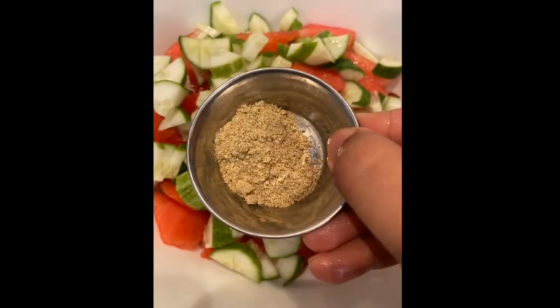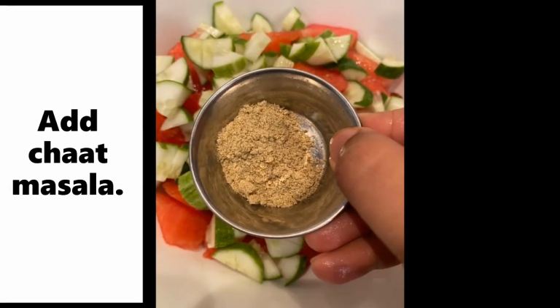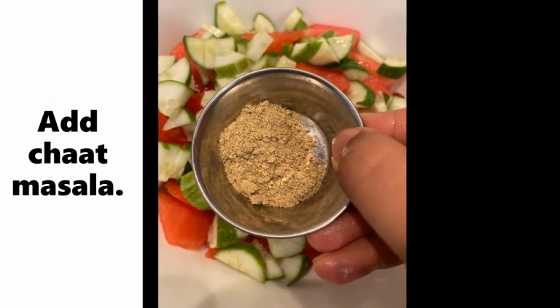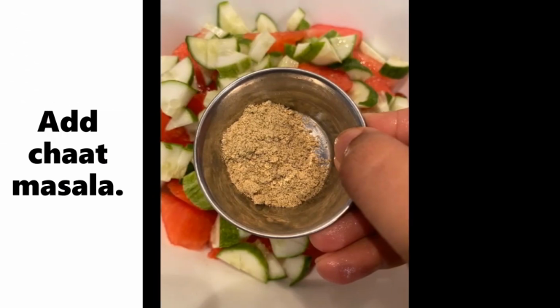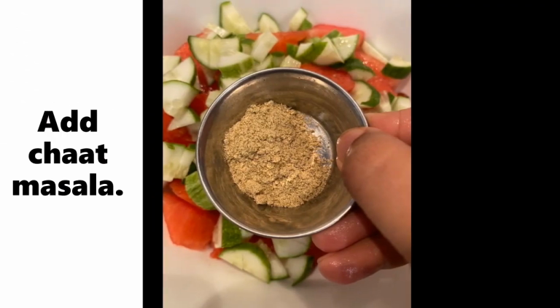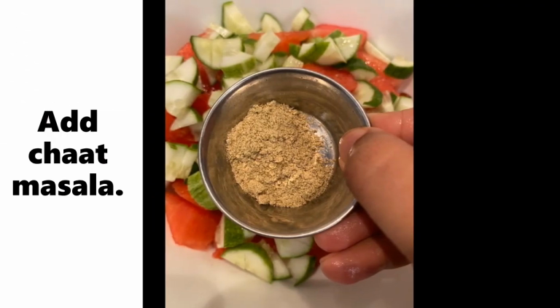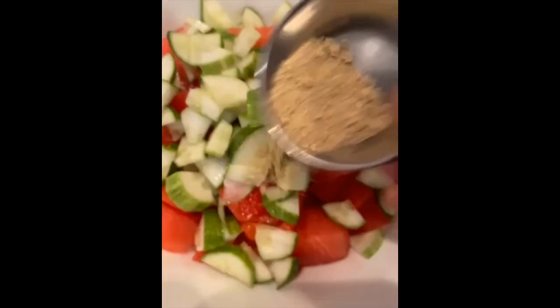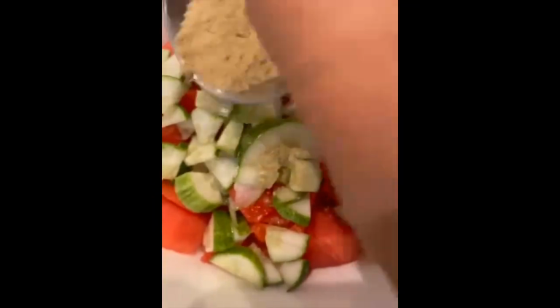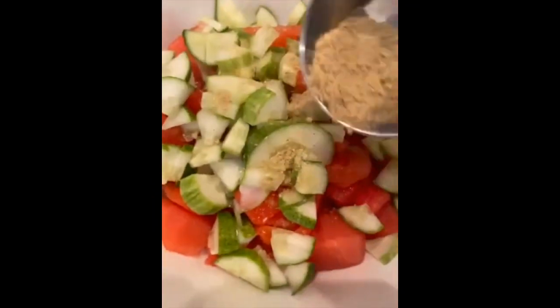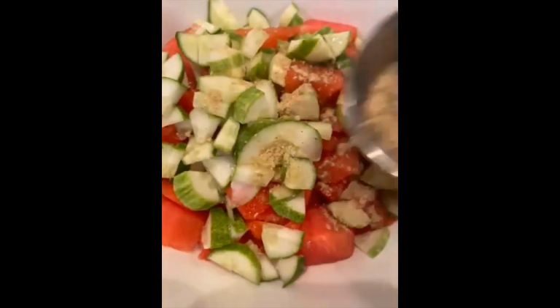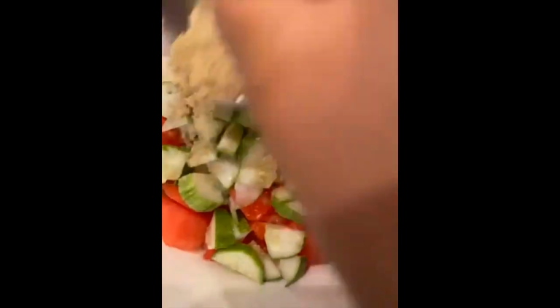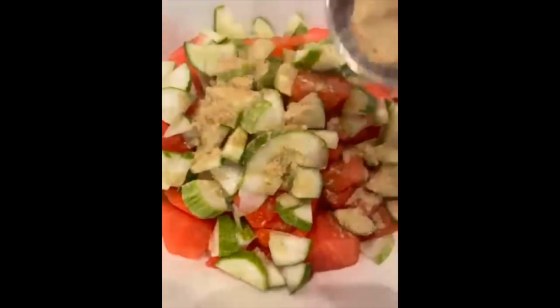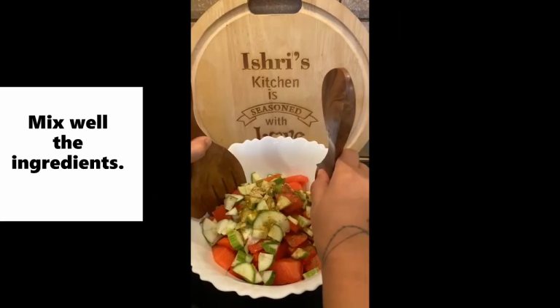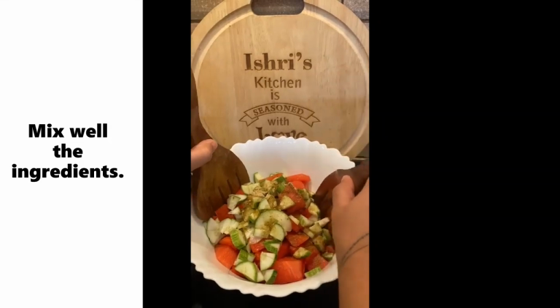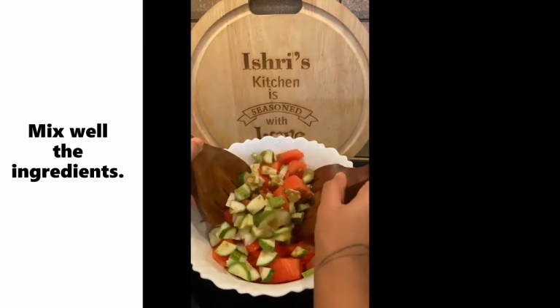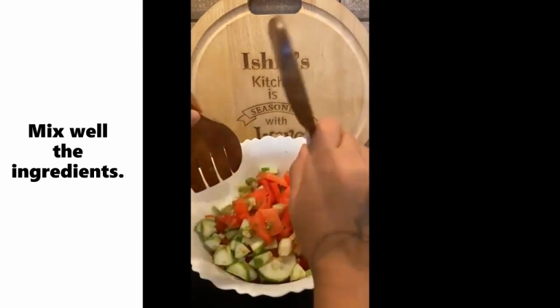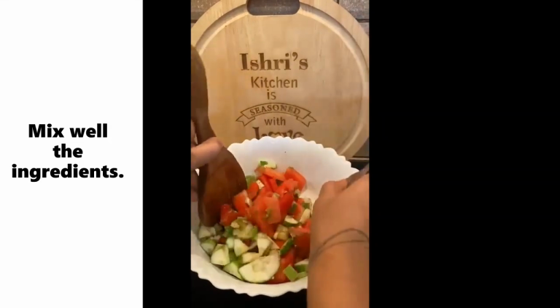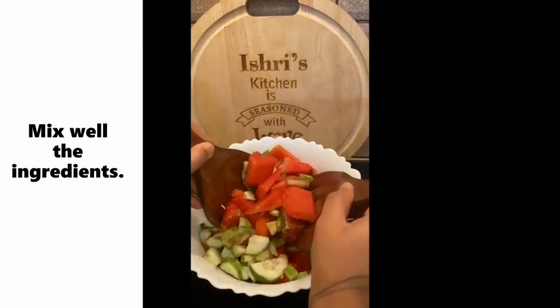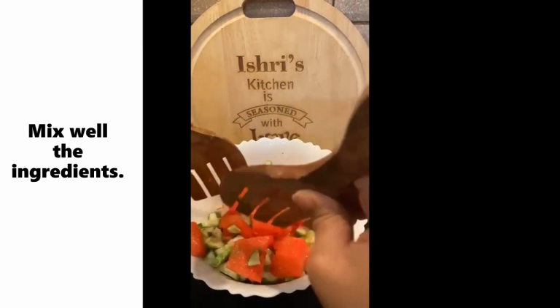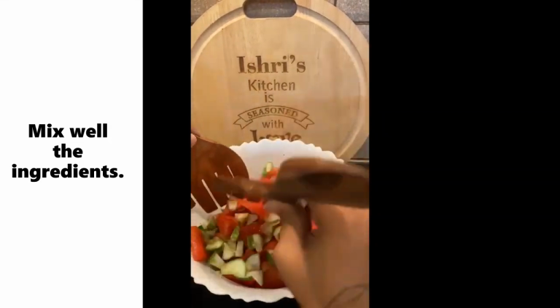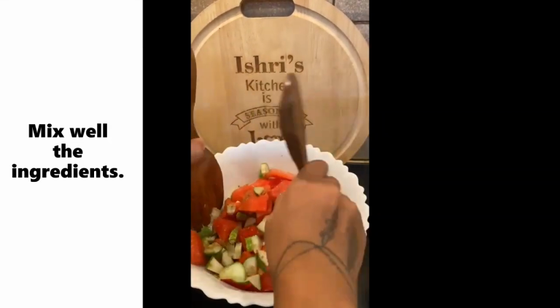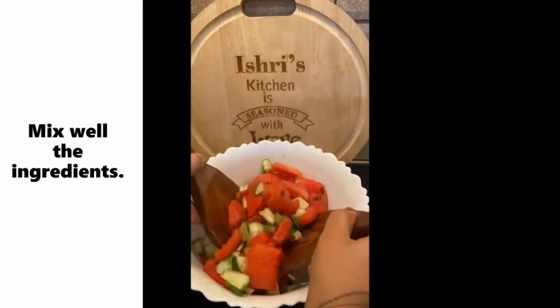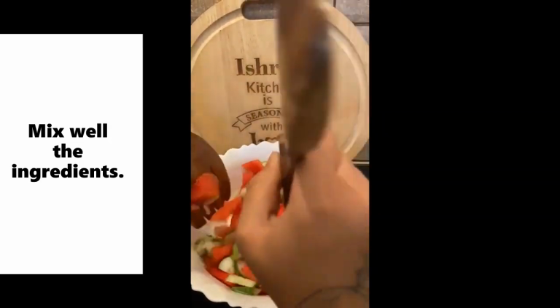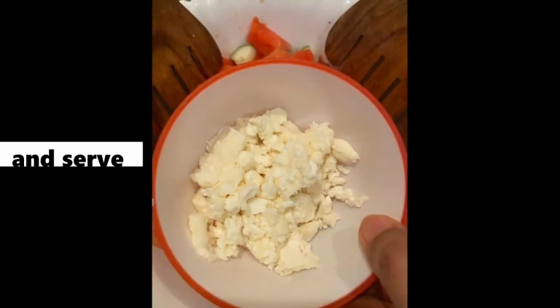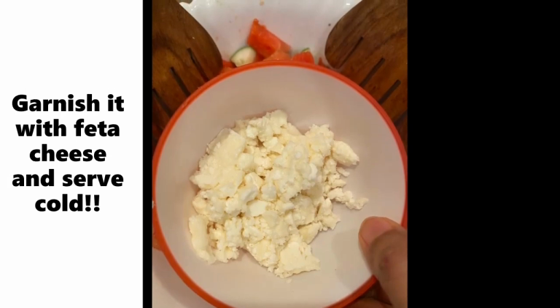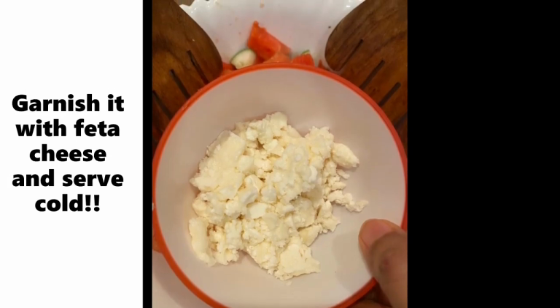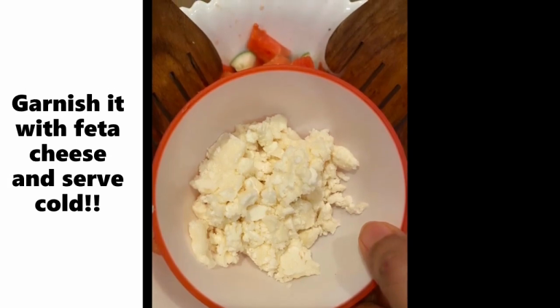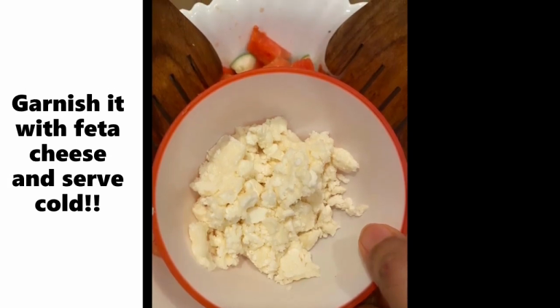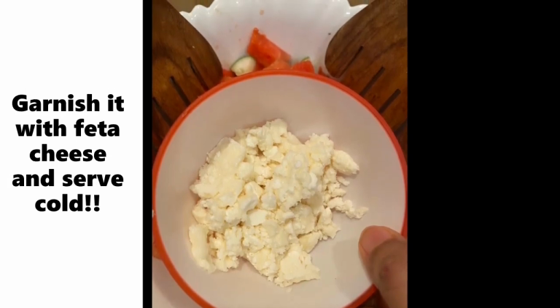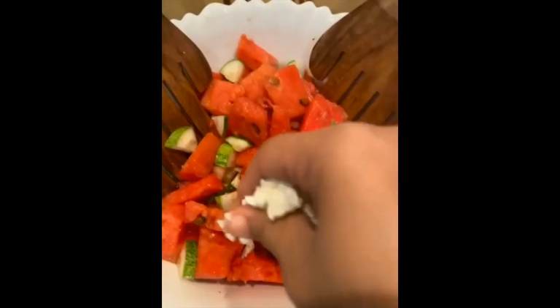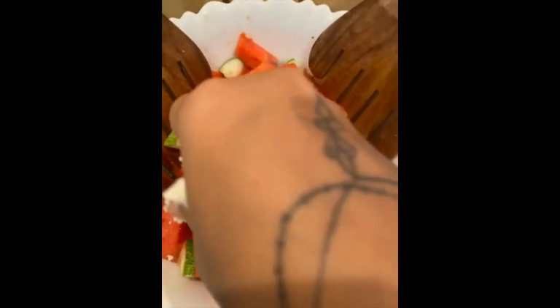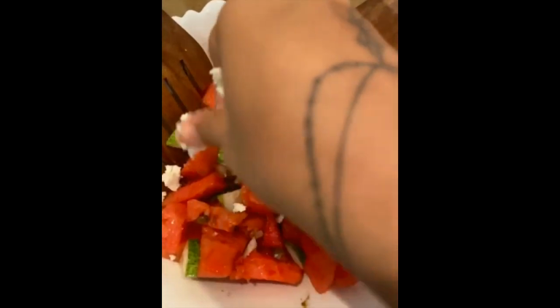It is super easy to make and delicious too. Mix all the ingredients well. Now we will be garnishing it with some feta cheese and it is ready to go.